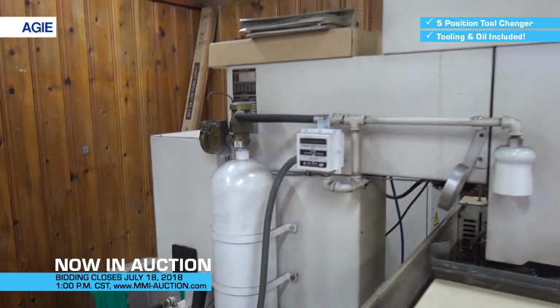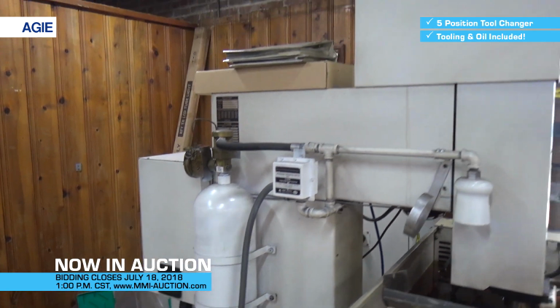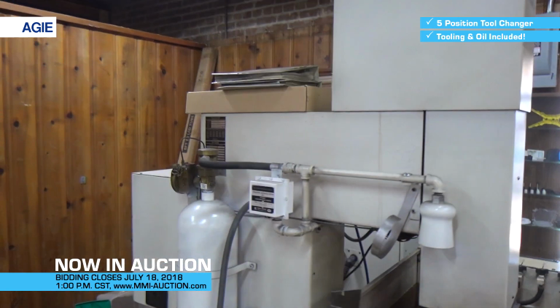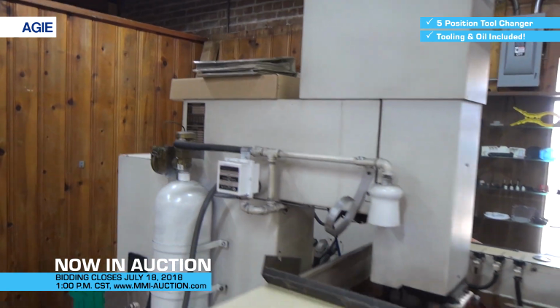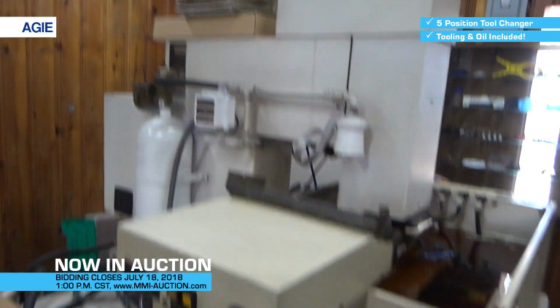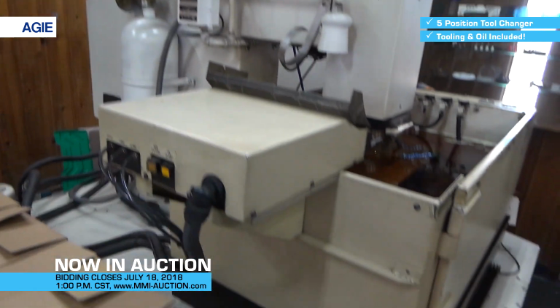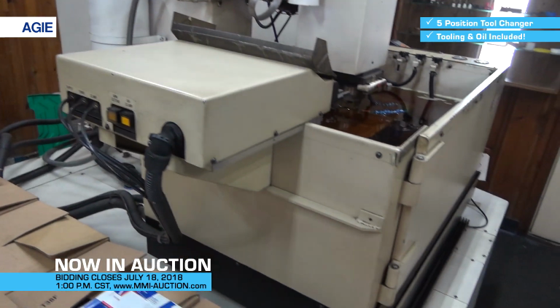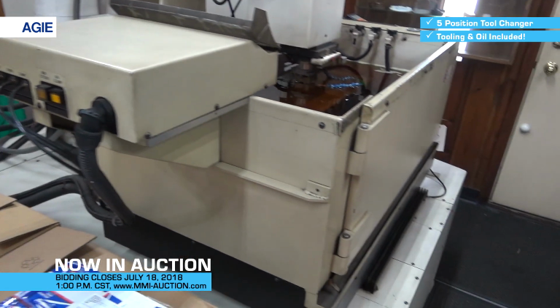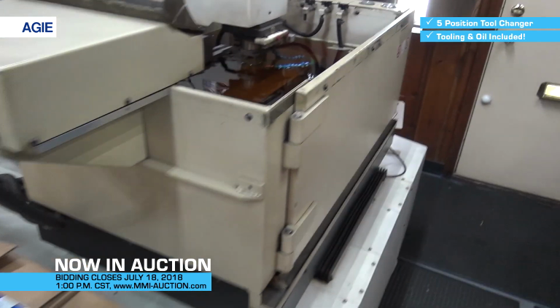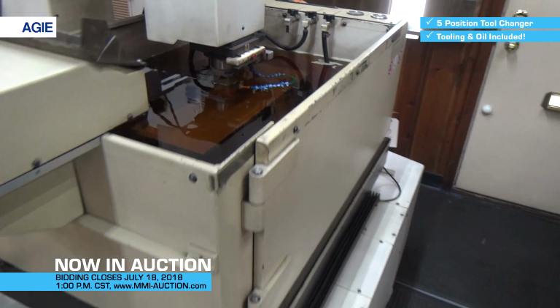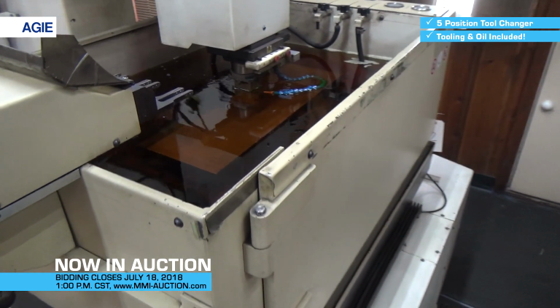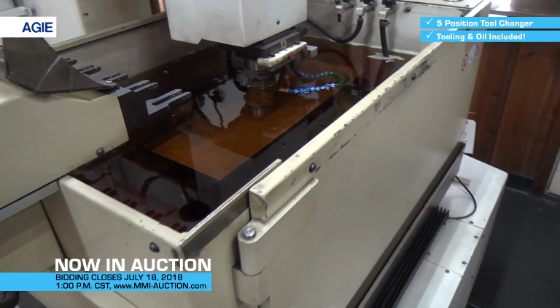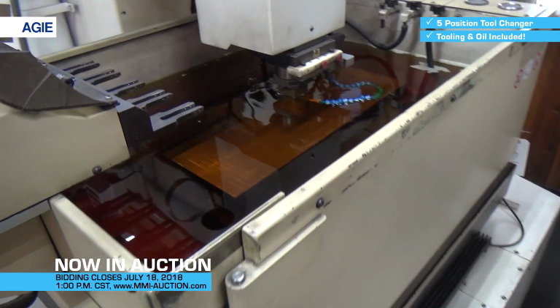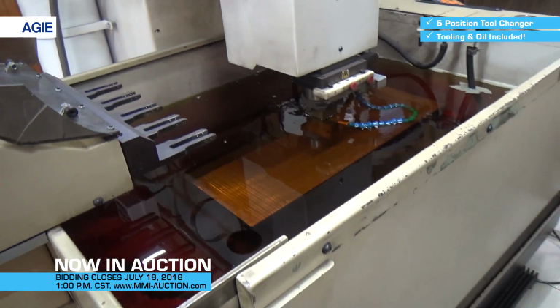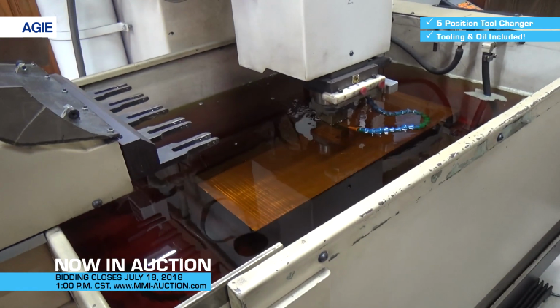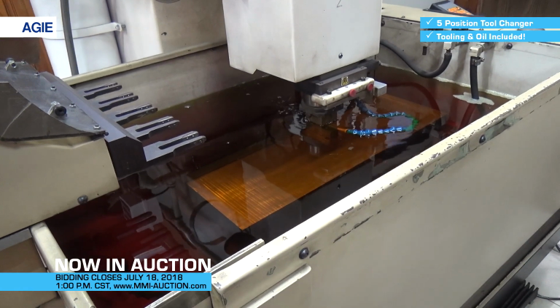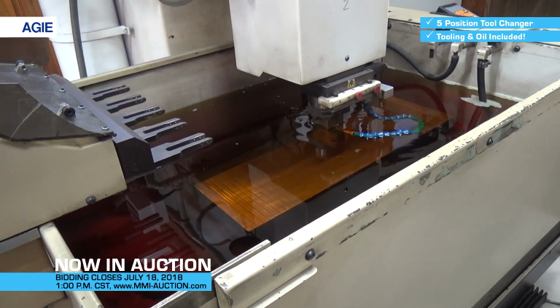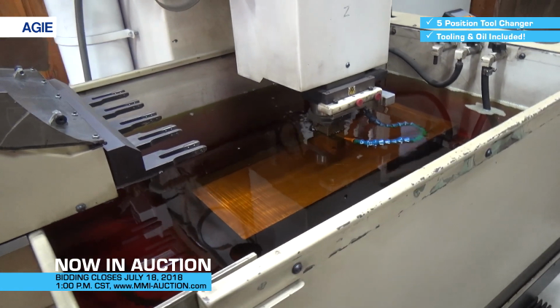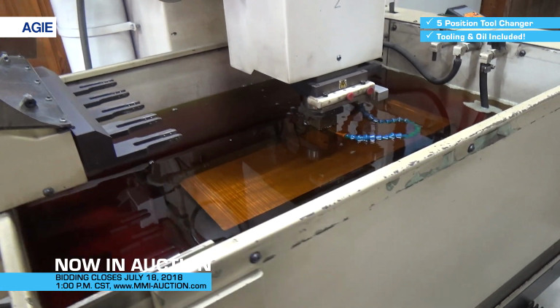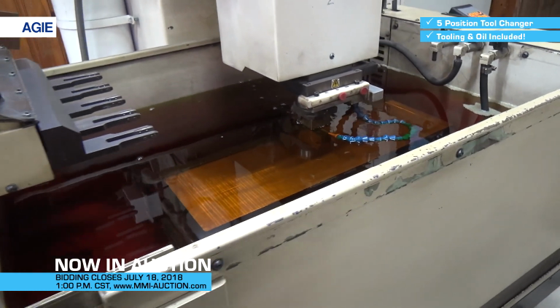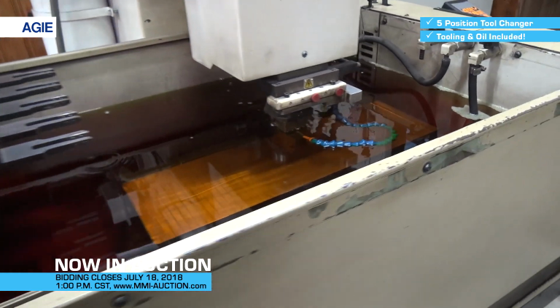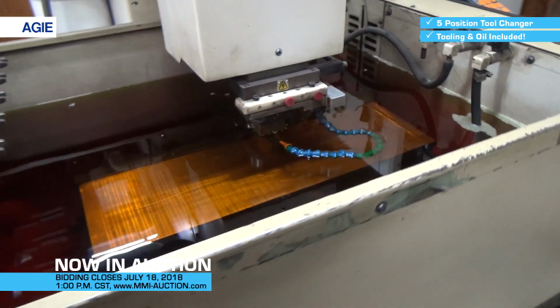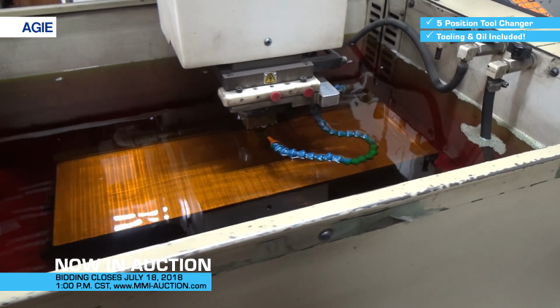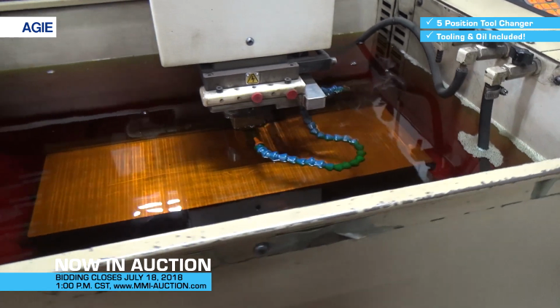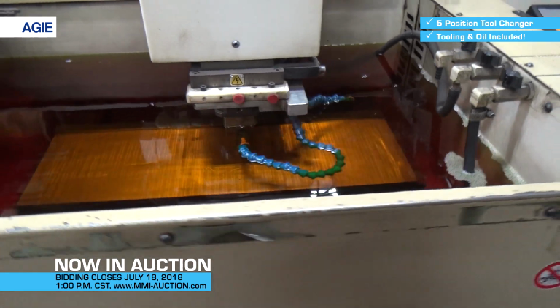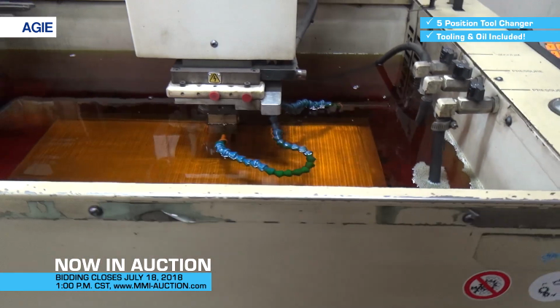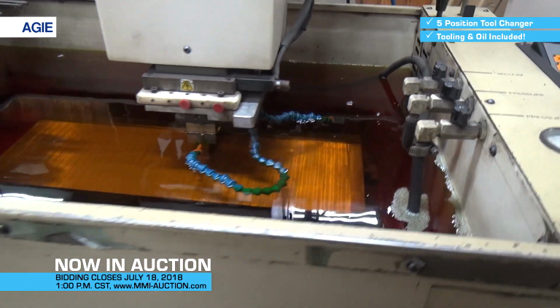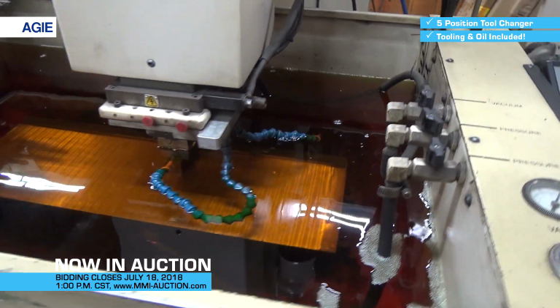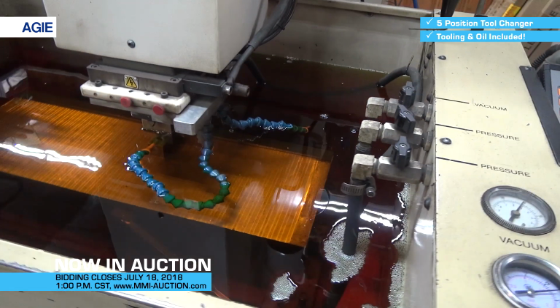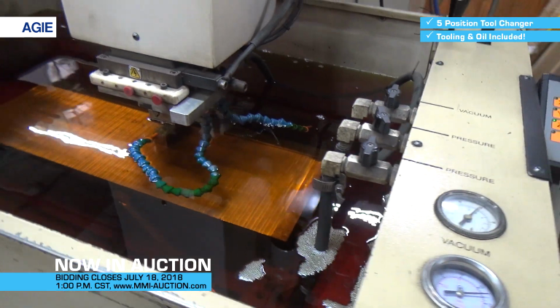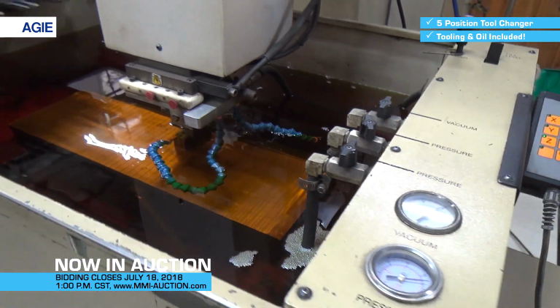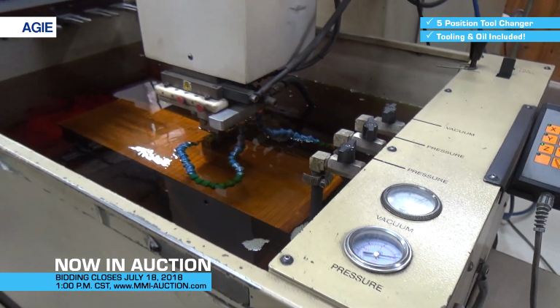The EDM oil will come with the machine. I think I've got enough barrels to pump it all out and into drums. If not, if somebody wants the oil, they're going to have to bring me a barrel — well, I'm going to have to get rid of it somehow.